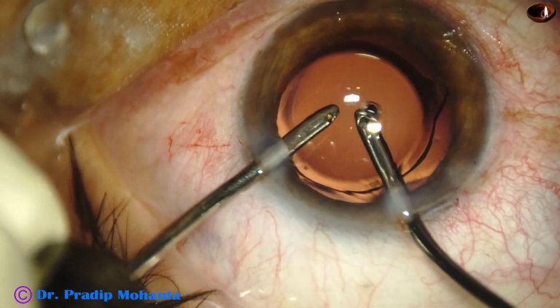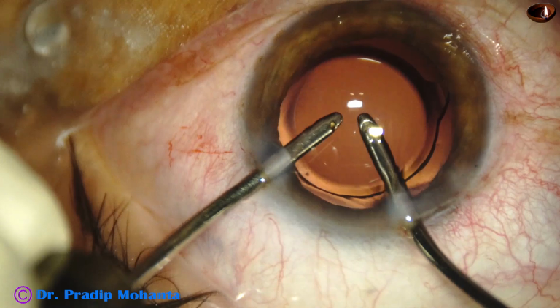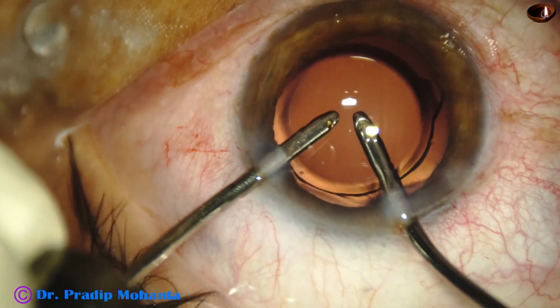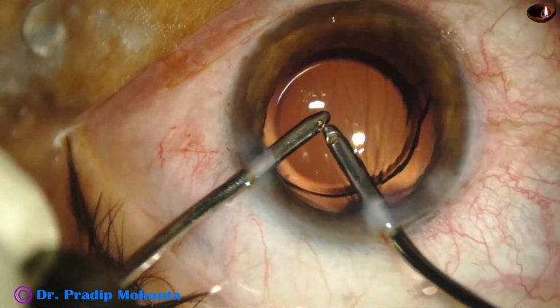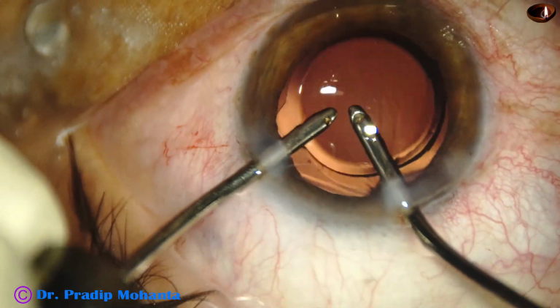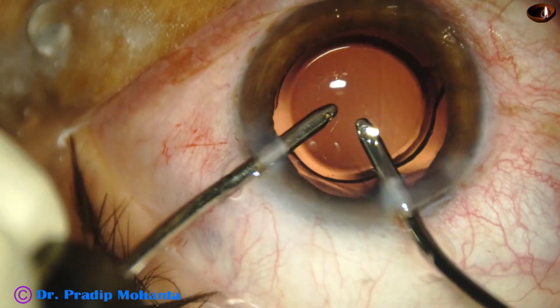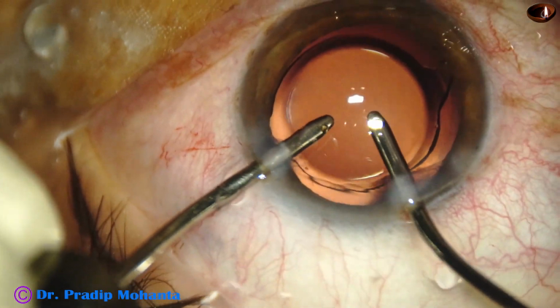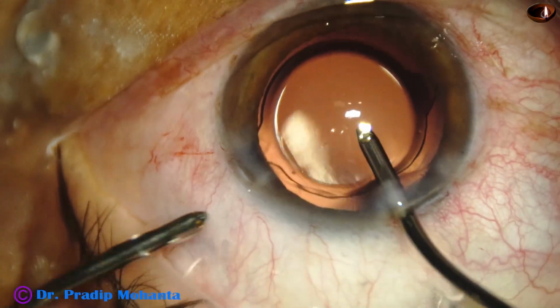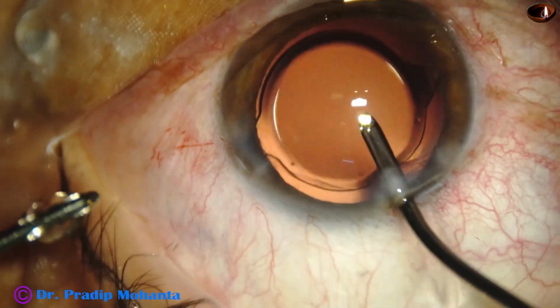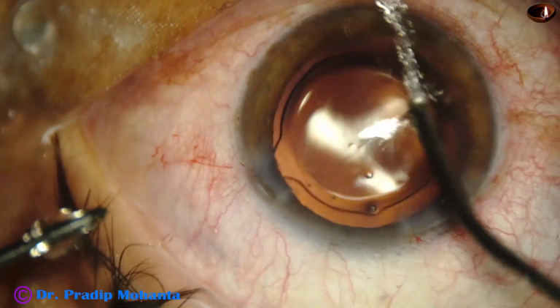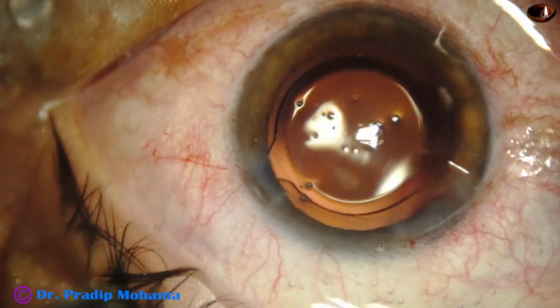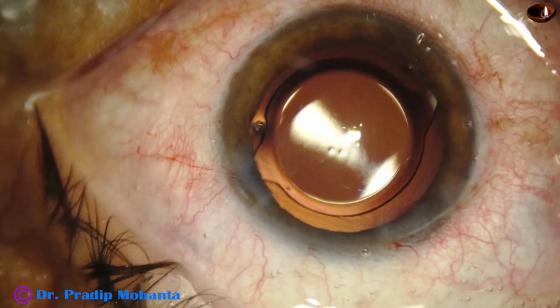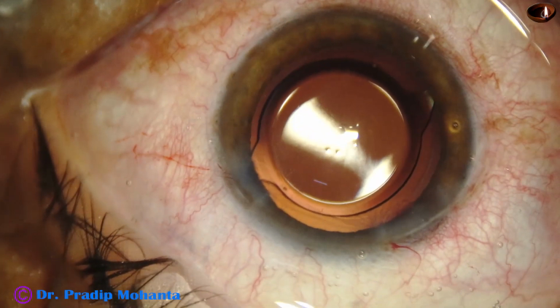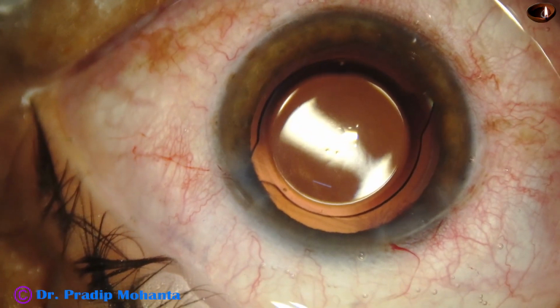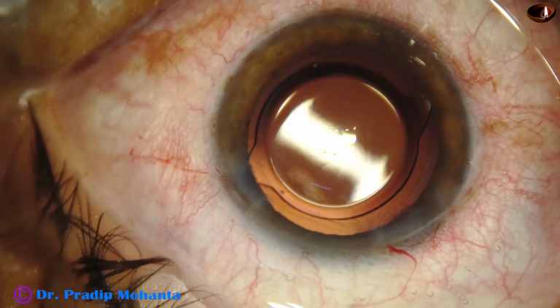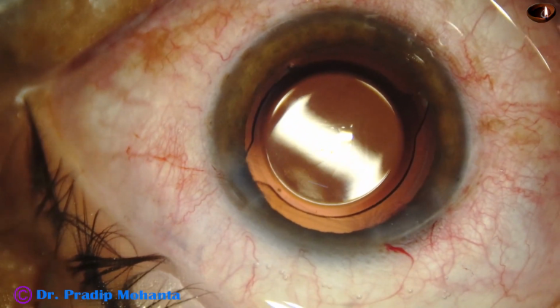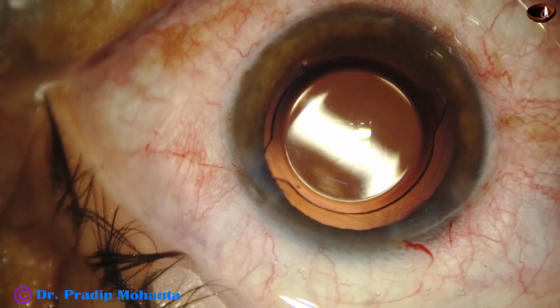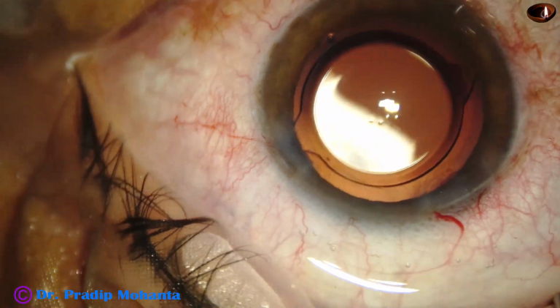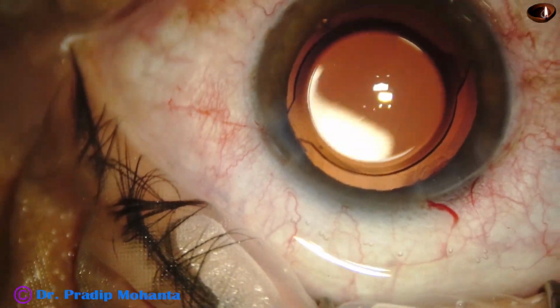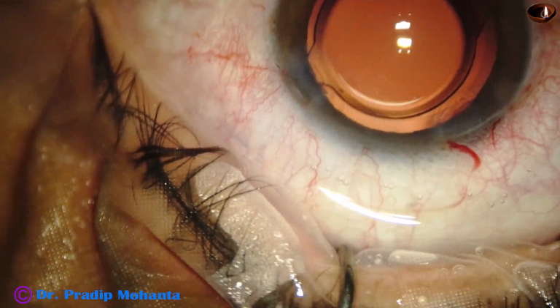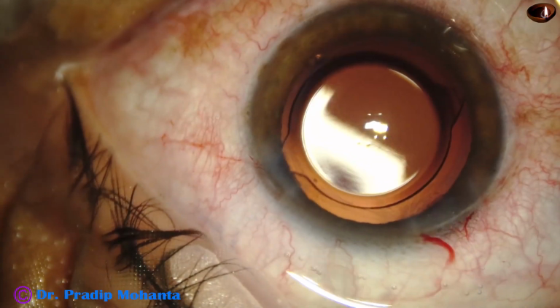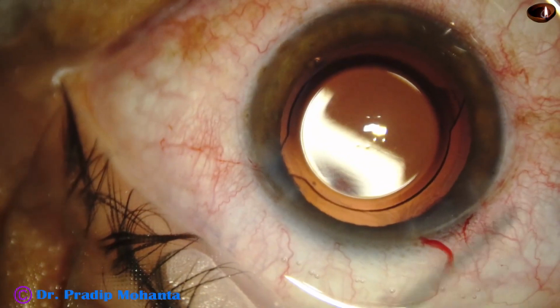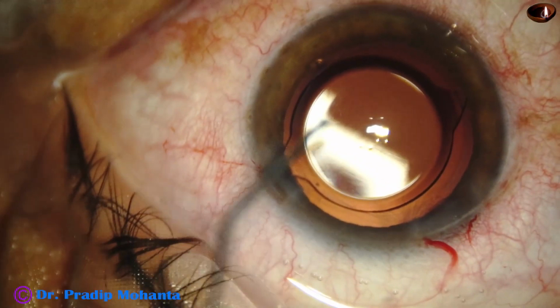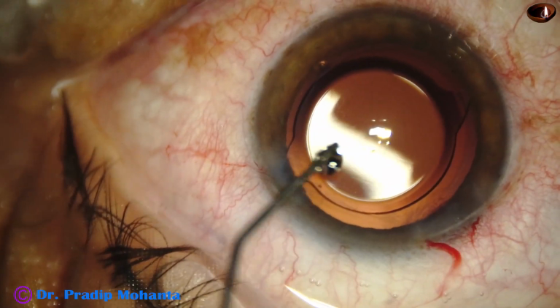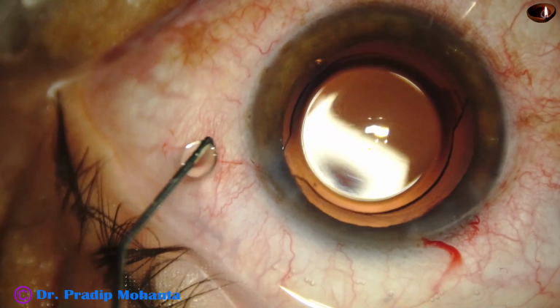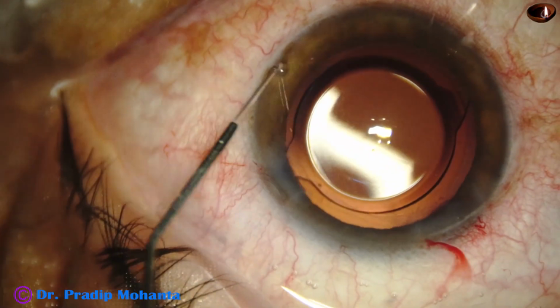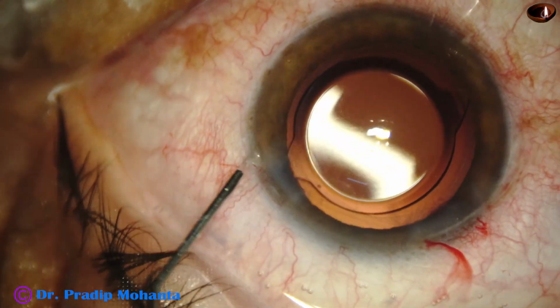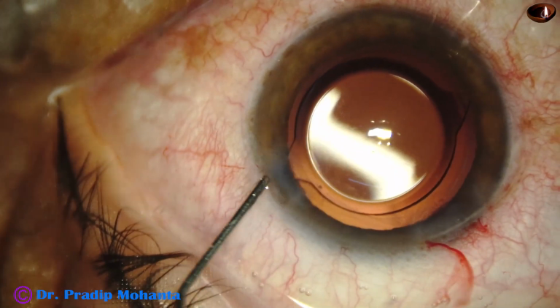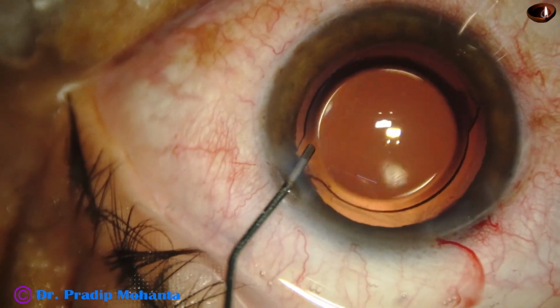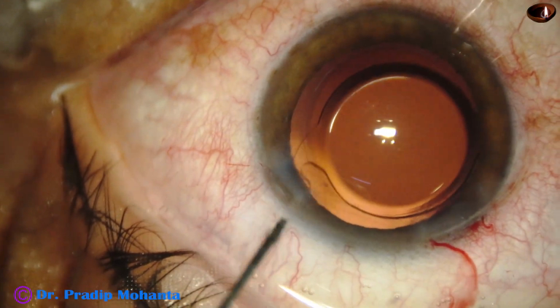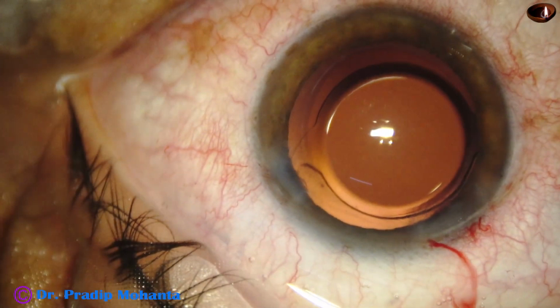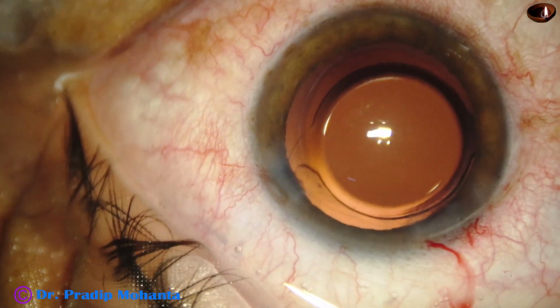And all the visco from the anterior chamber, anterior chamber angle, everywhere — wherever there is viscomaterial — must be washed out. This is a bit of moxifloxacin.